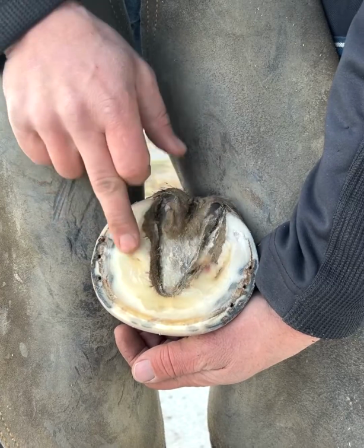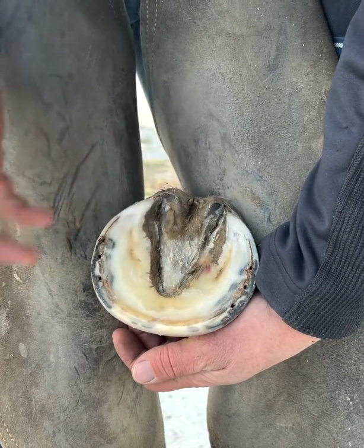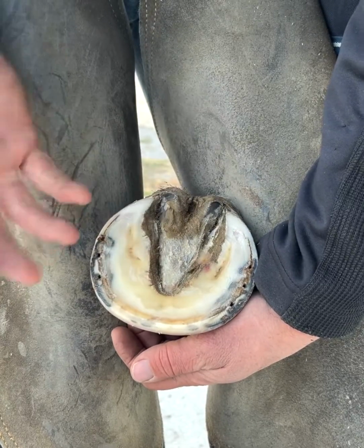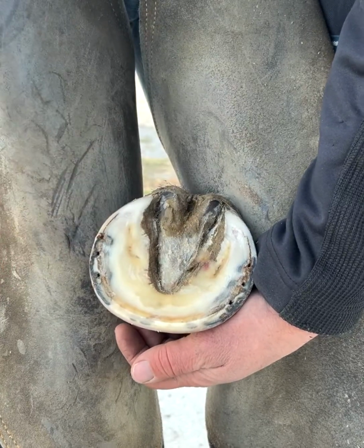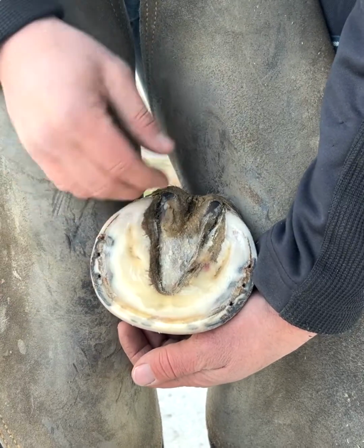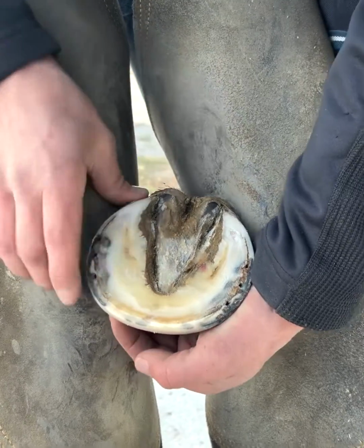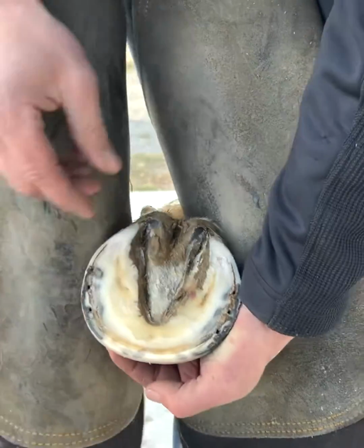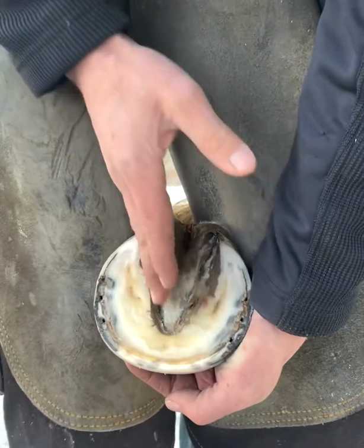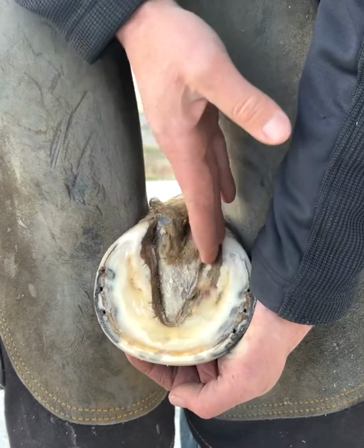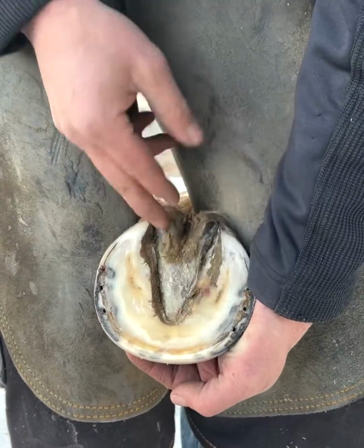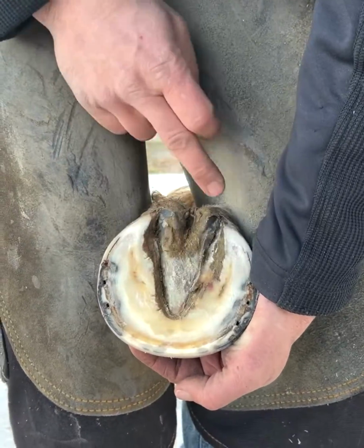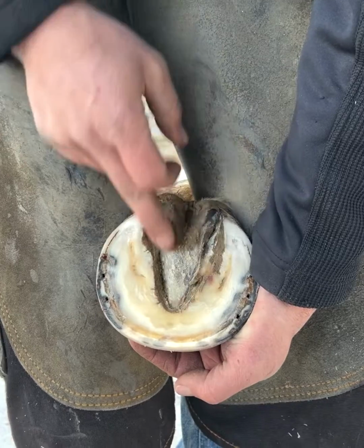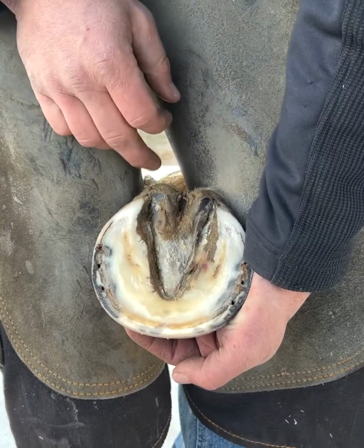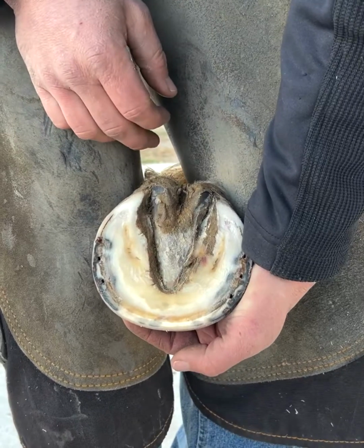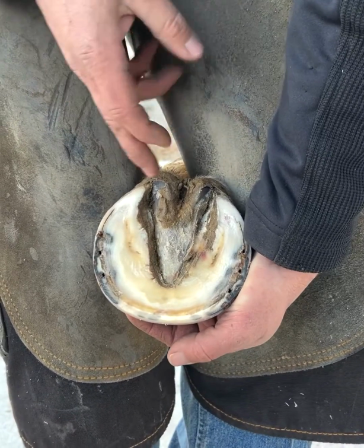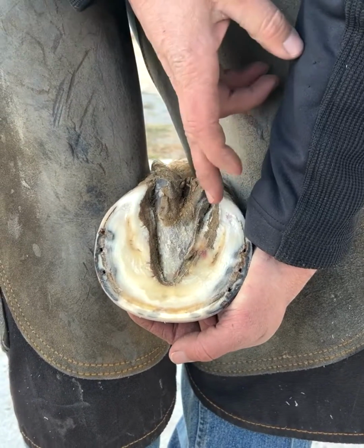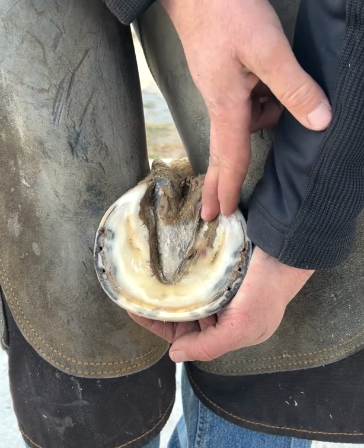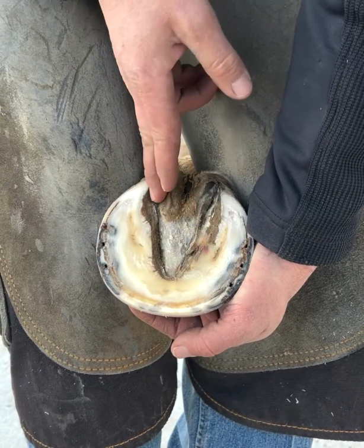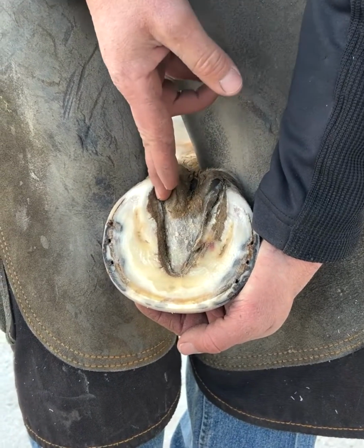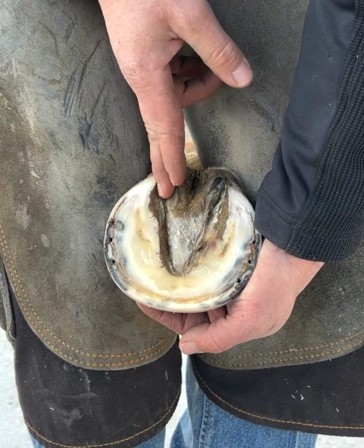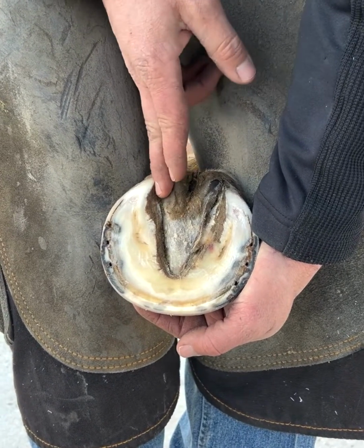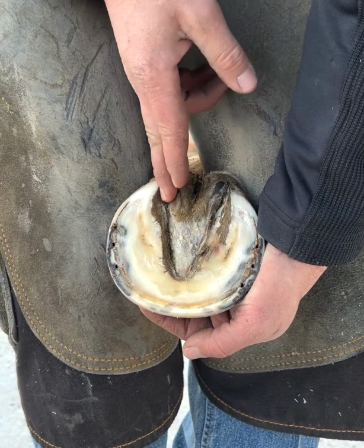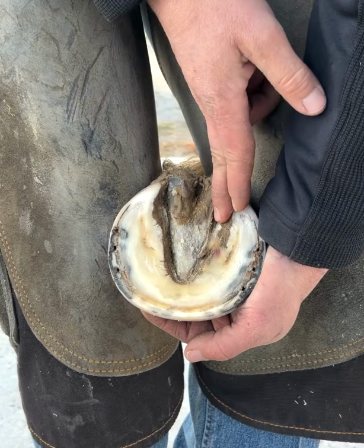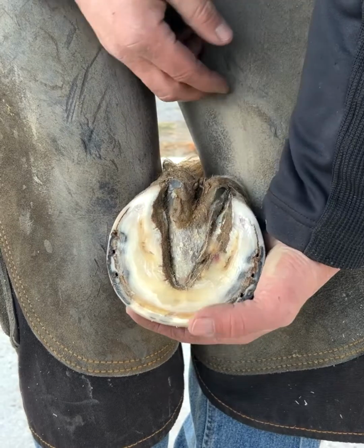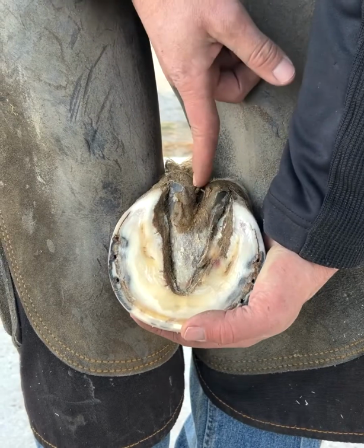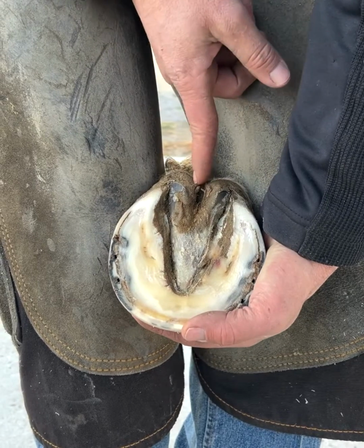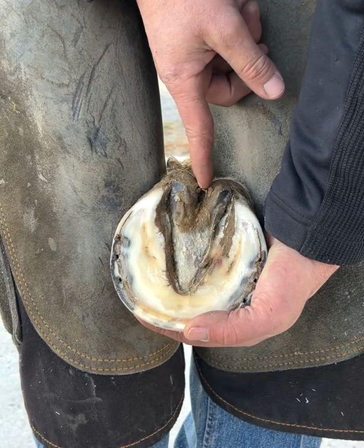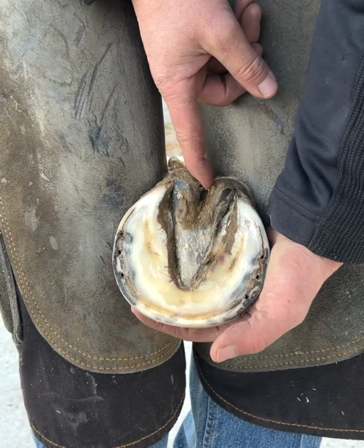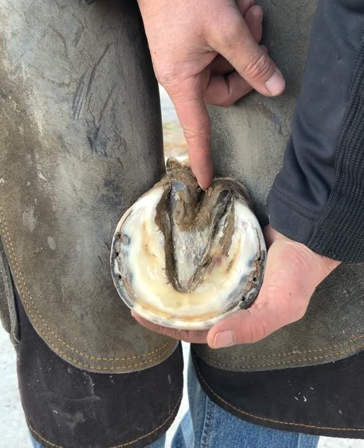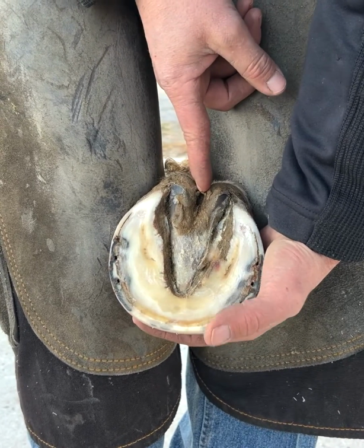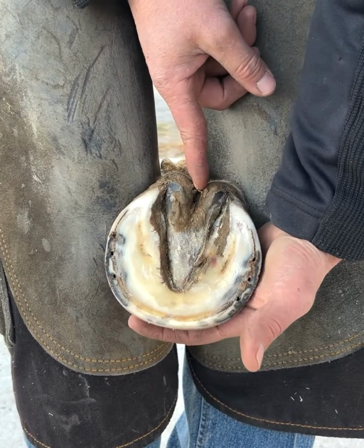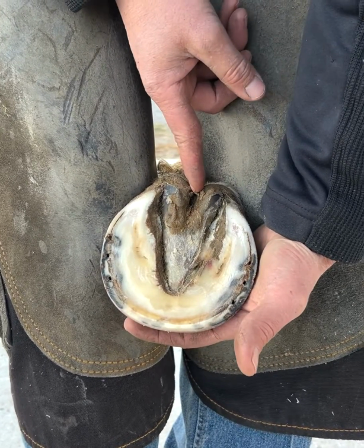Sole, pretty much is sole — that's all they call it. Then we go into the frog. This is your triangle piece right here in the middle. These gaps right here on the sides are called your commissures. And then in the center, this is called your central sulcus of your frog.